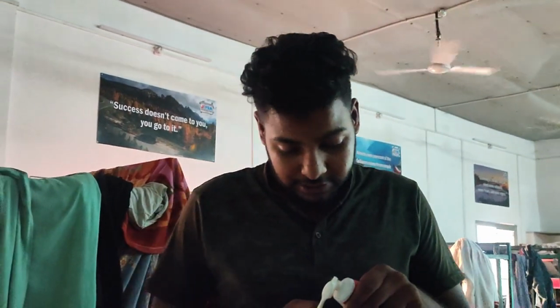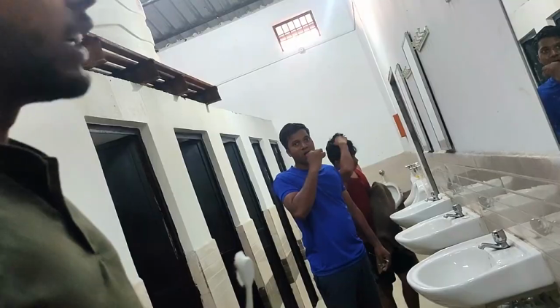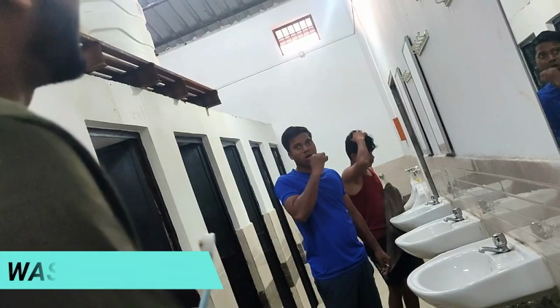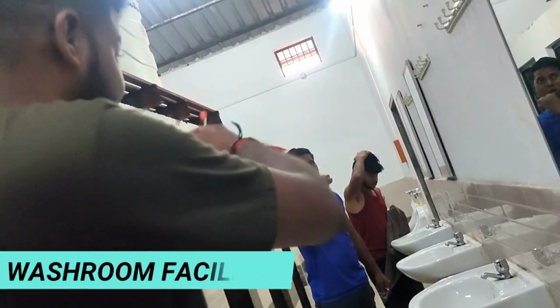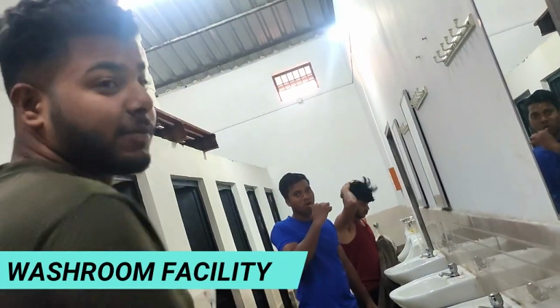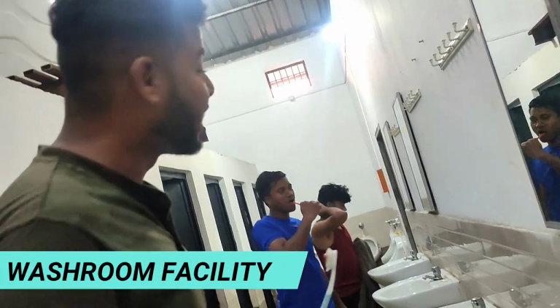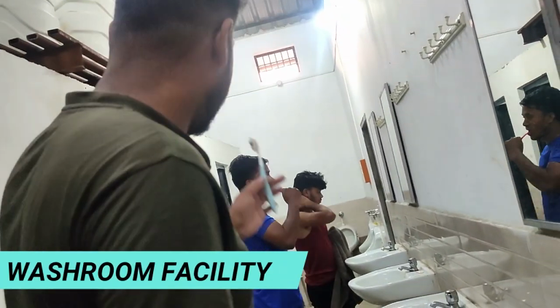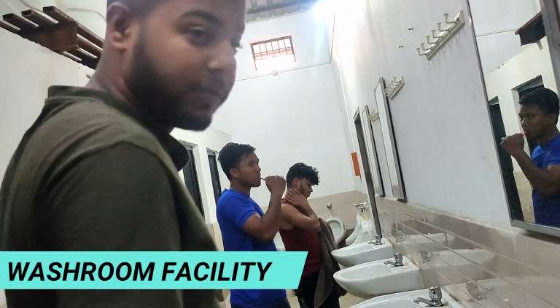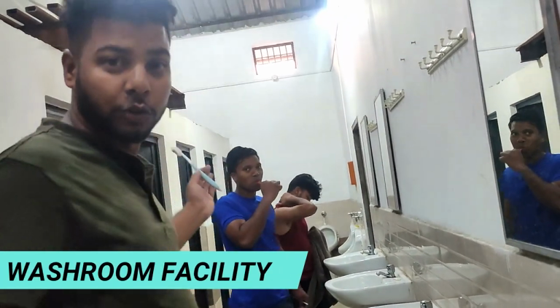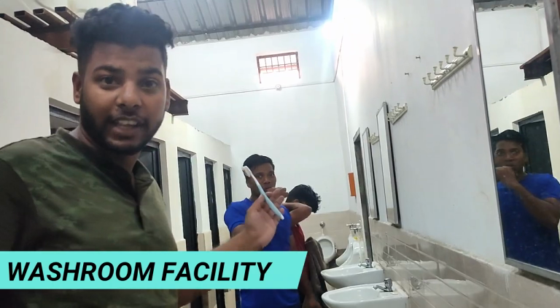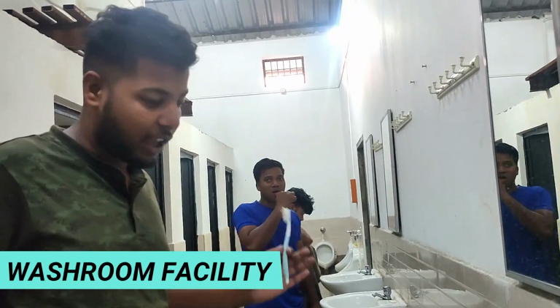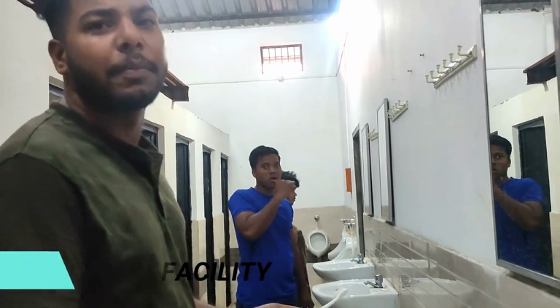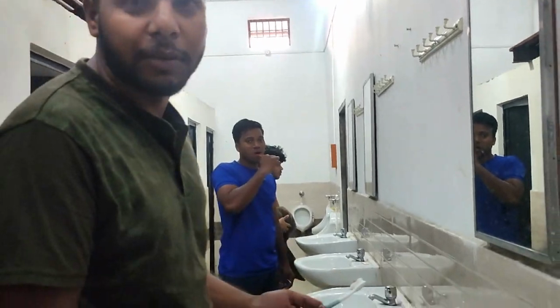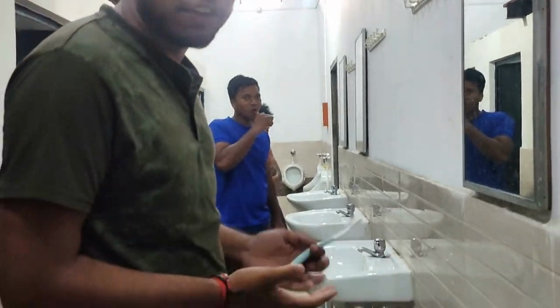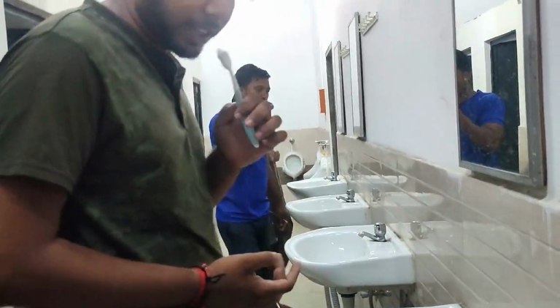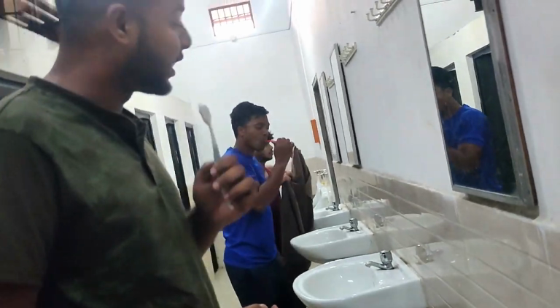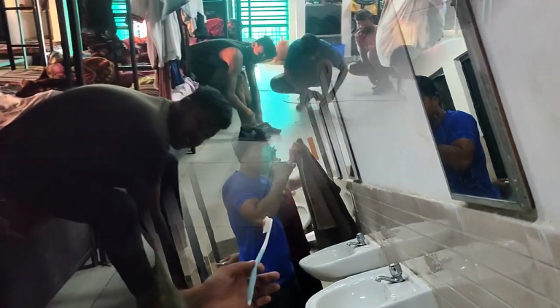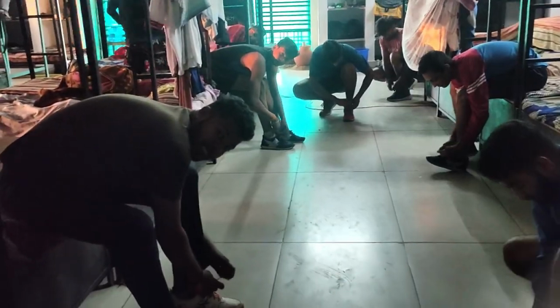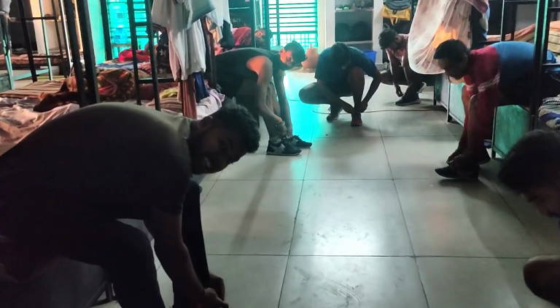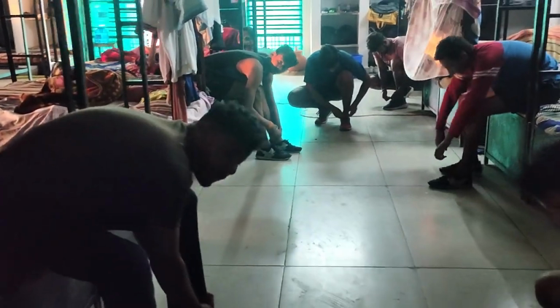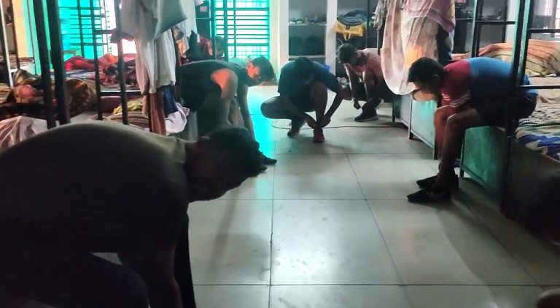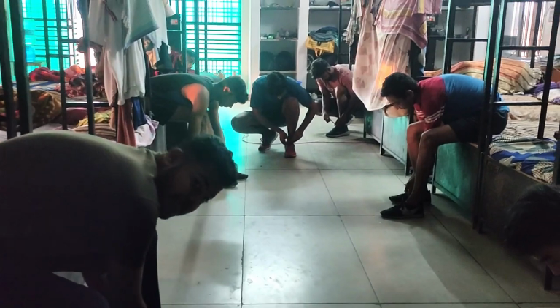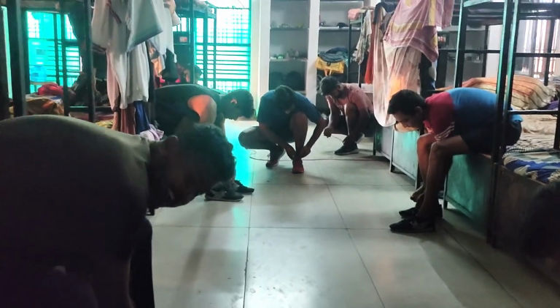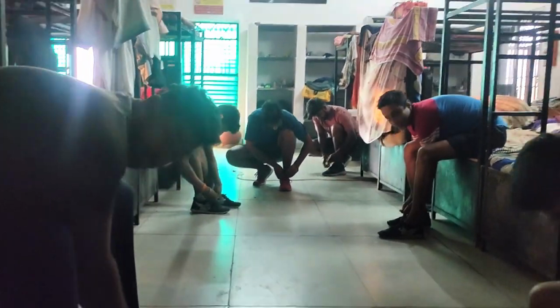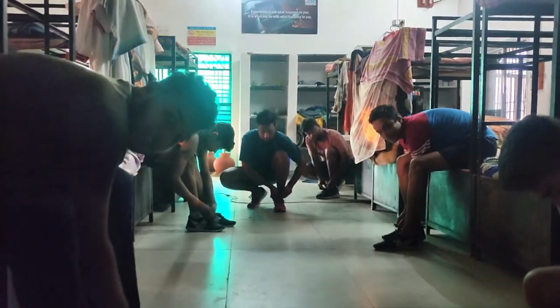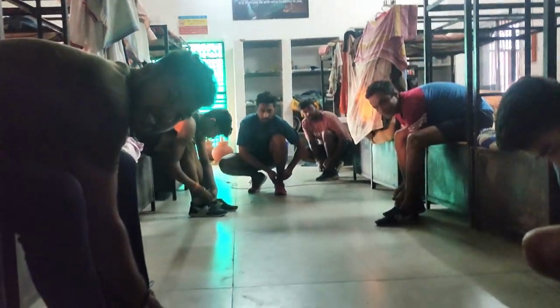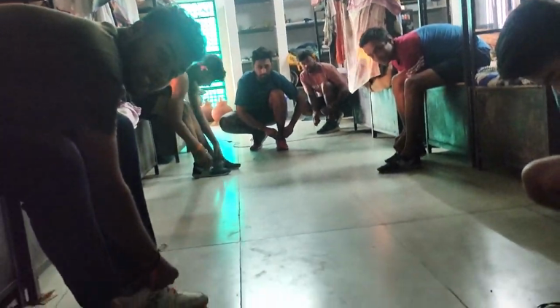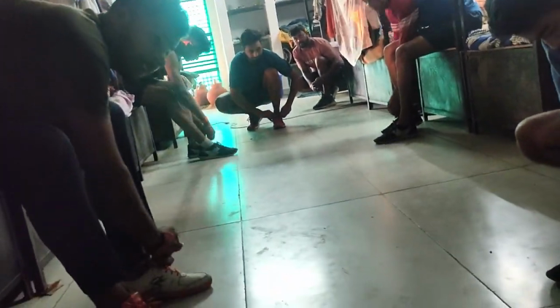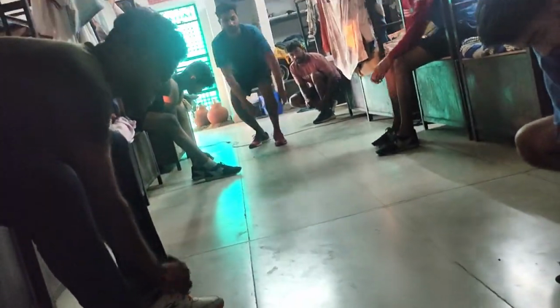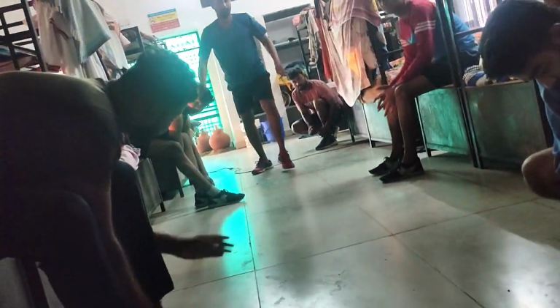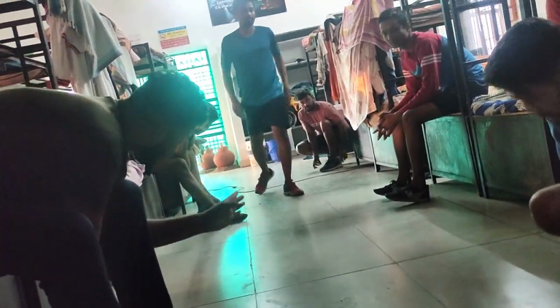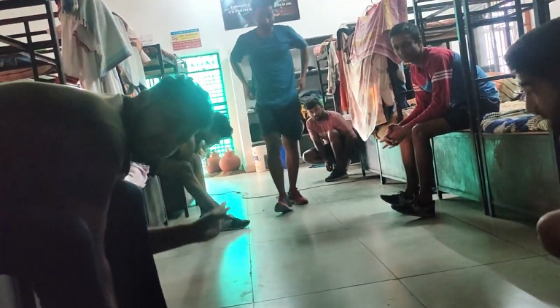As you can see, this is our bathroom. We're all sitting there. During the process of working with the area, we place the opposite side. As you can see, we can get rid of the shoes.